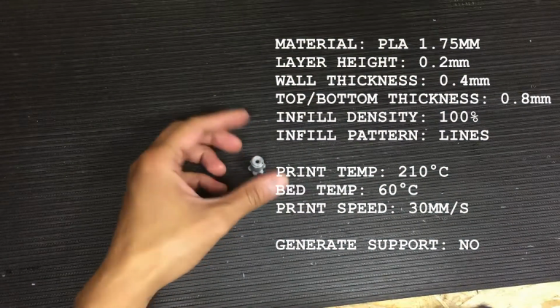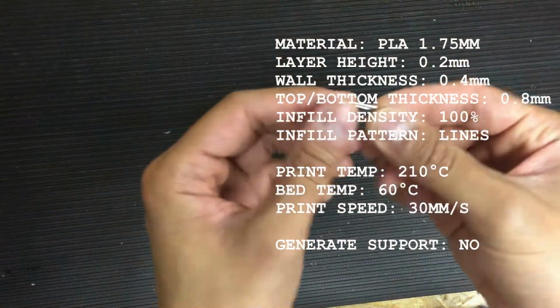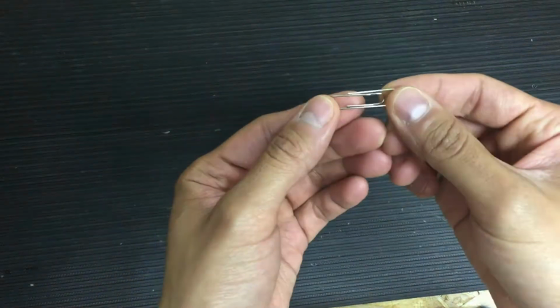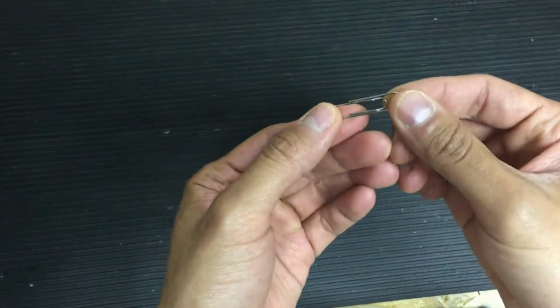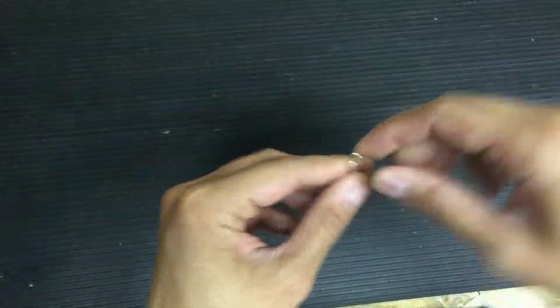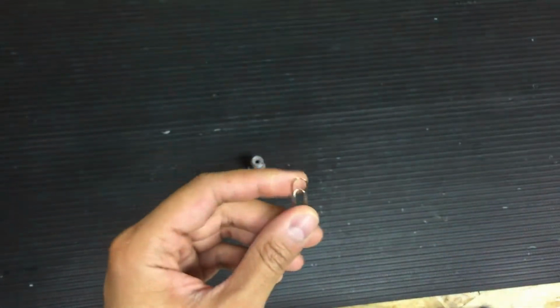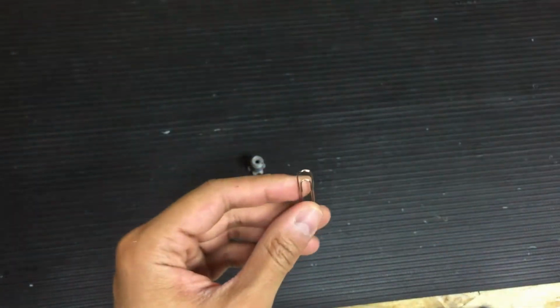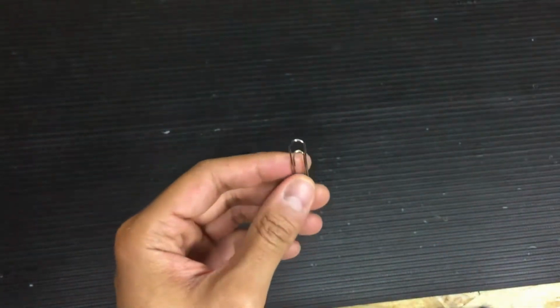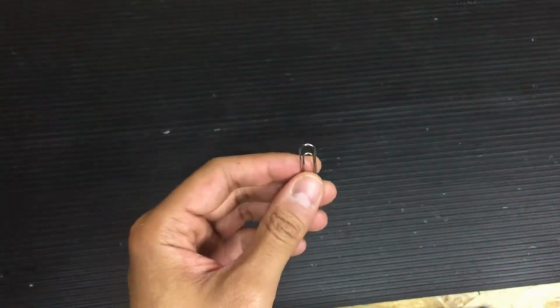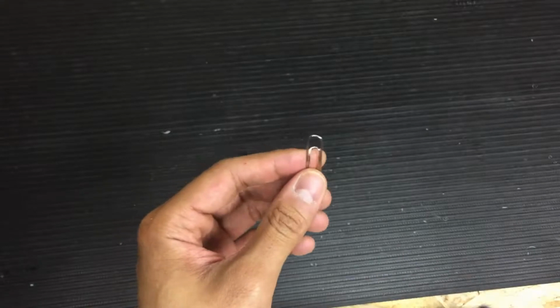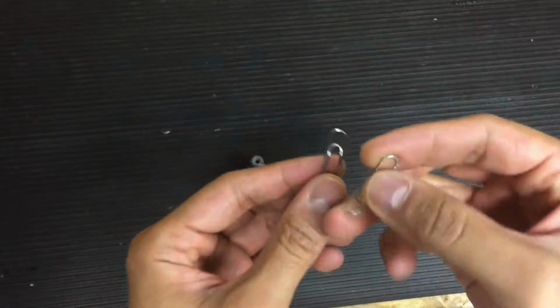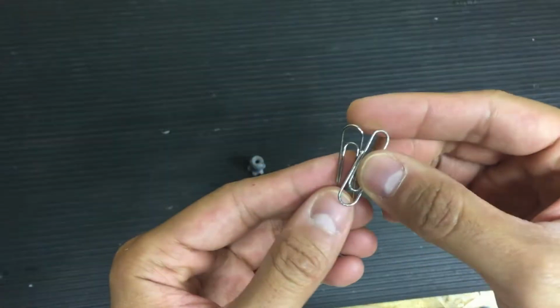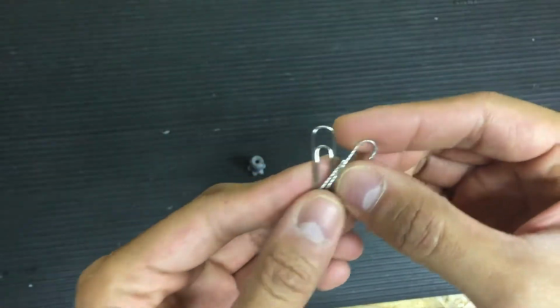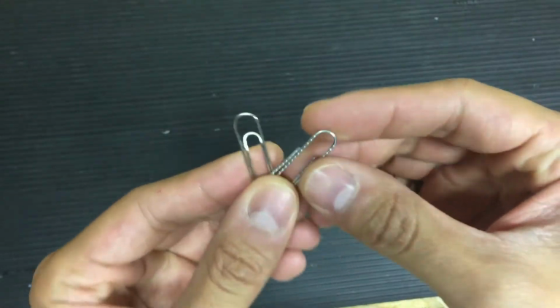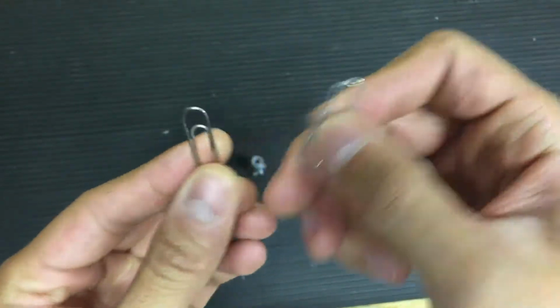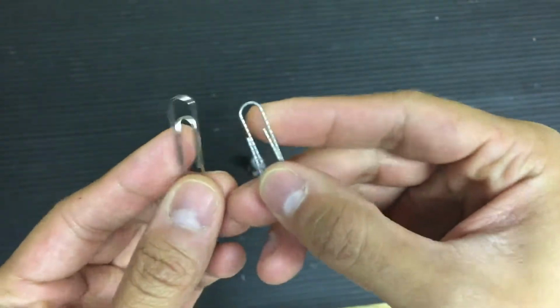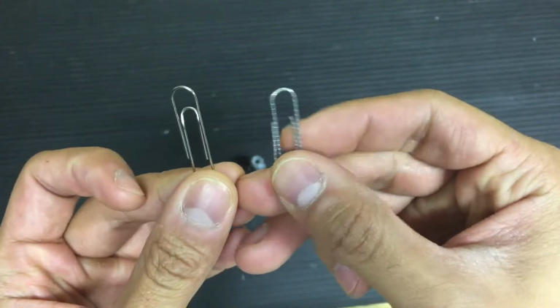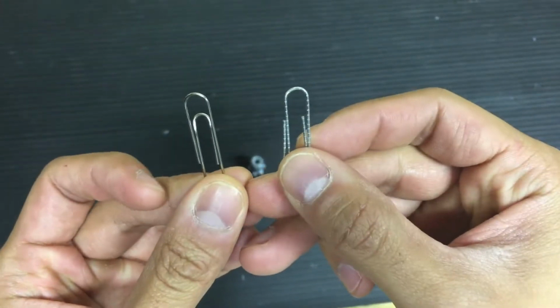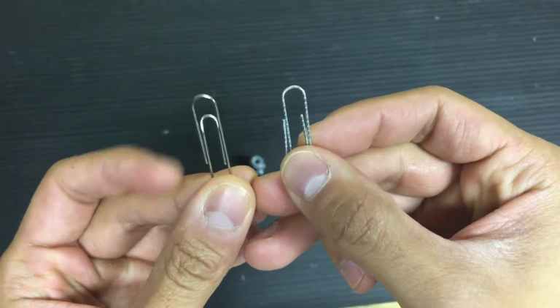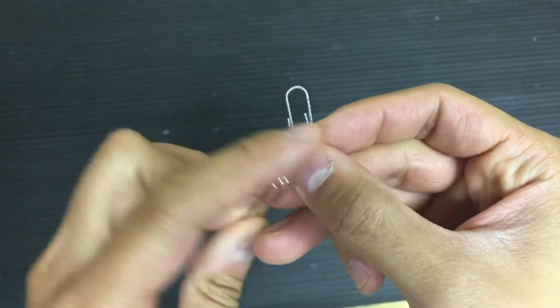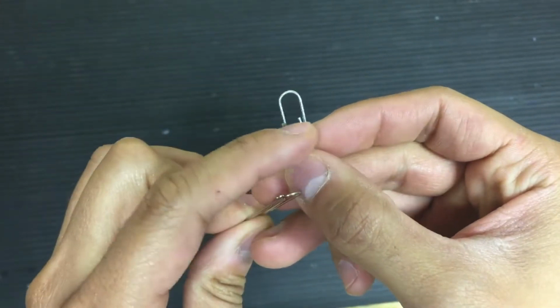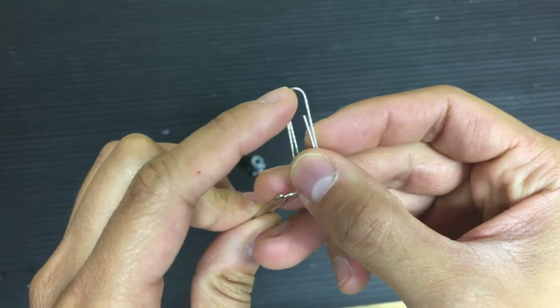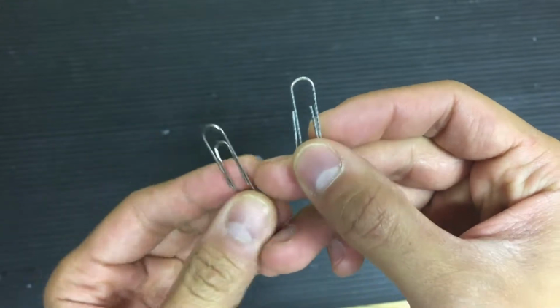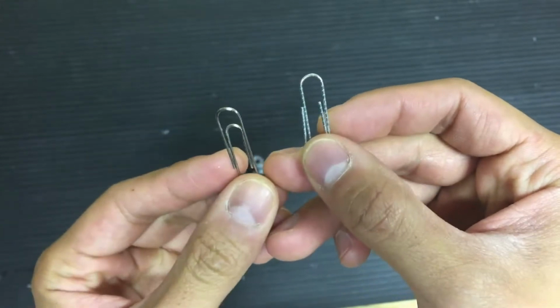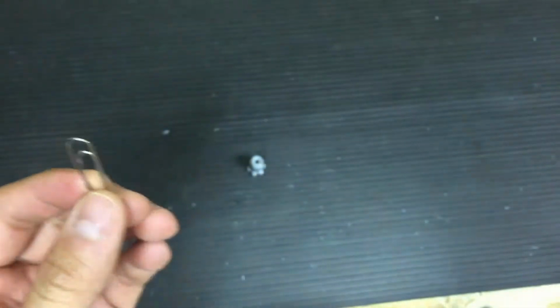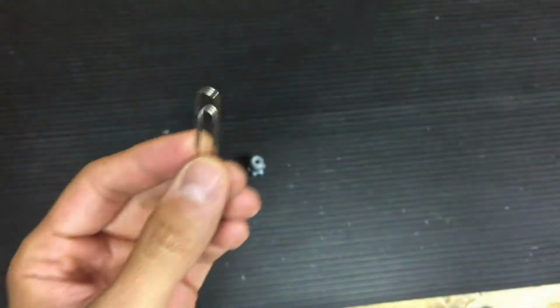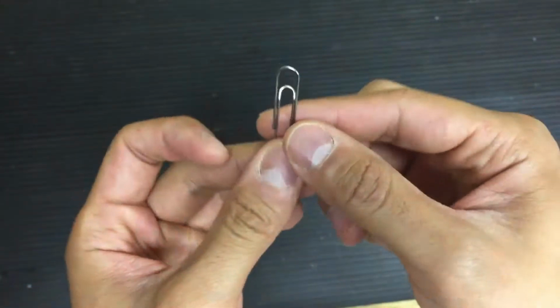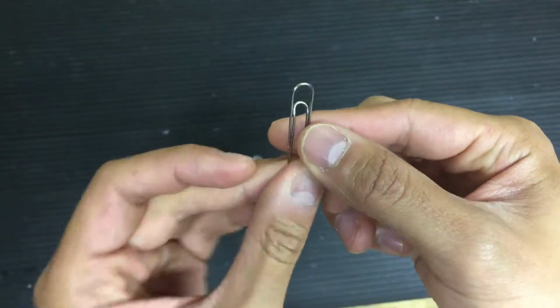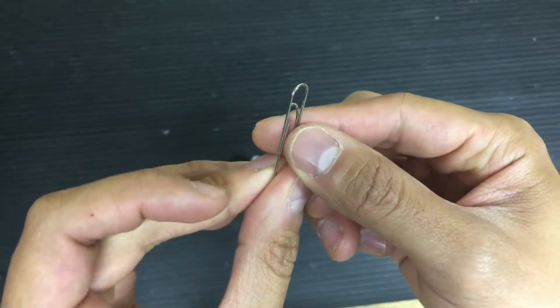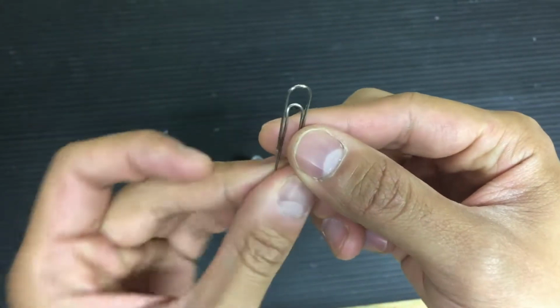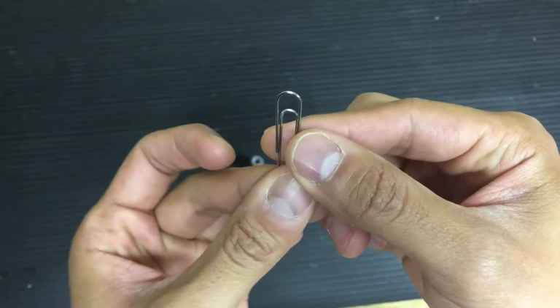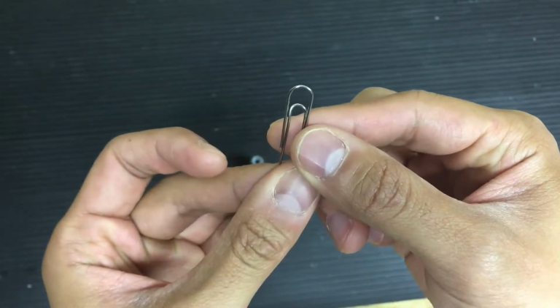Next, take a paper clip. Make sure you get the paper clips without the little ridges on it. The one on the right-hand side with these little notches — don't use those ones. Use the ones that are nice and smooth.